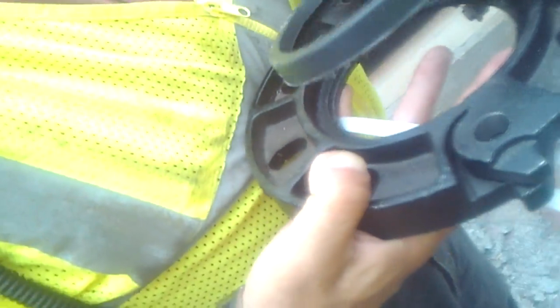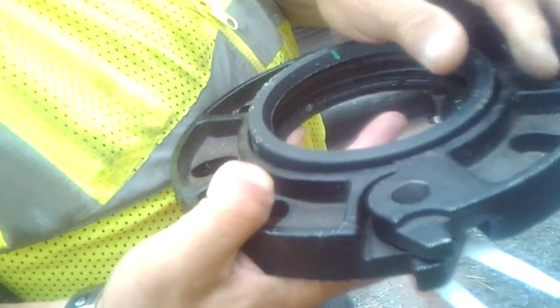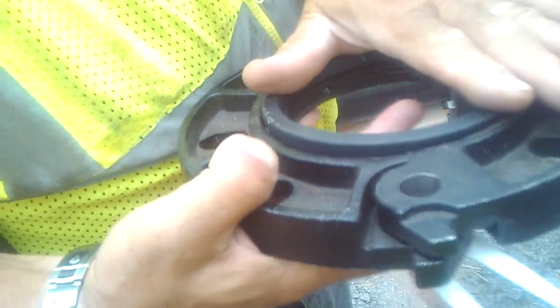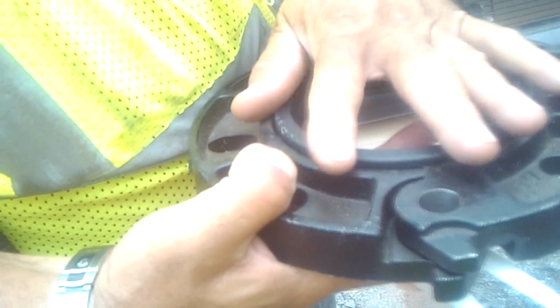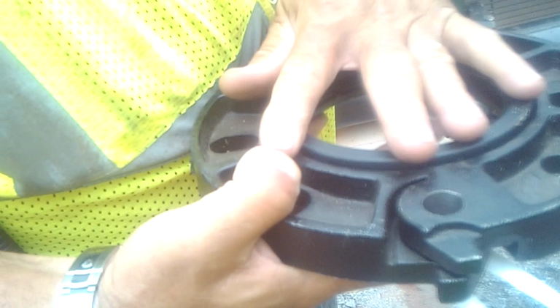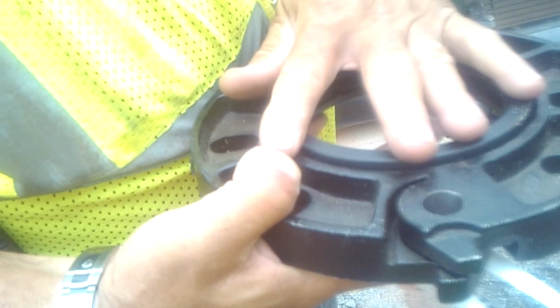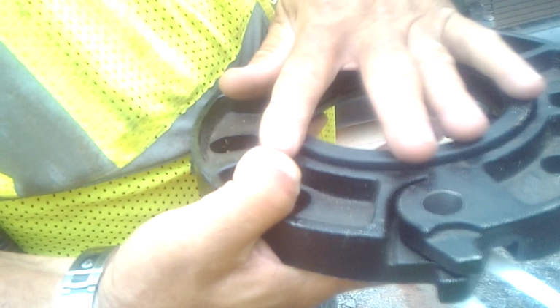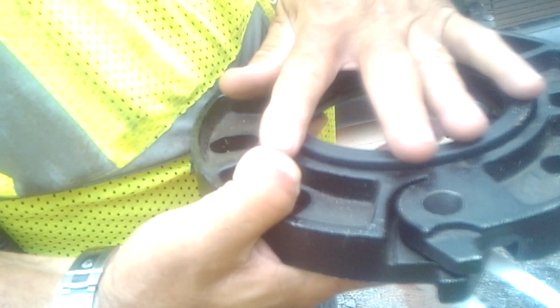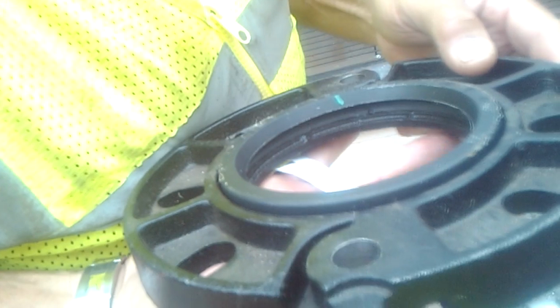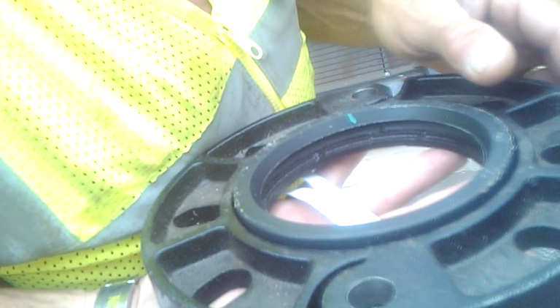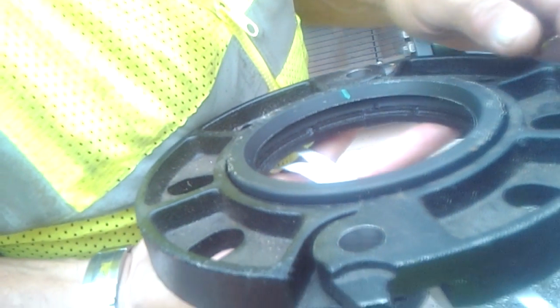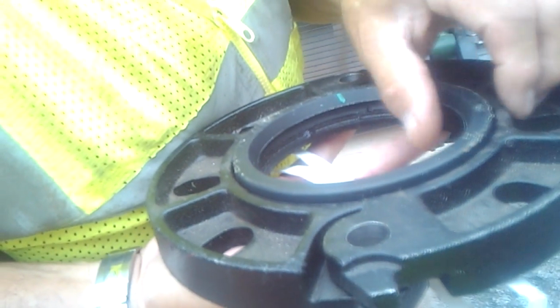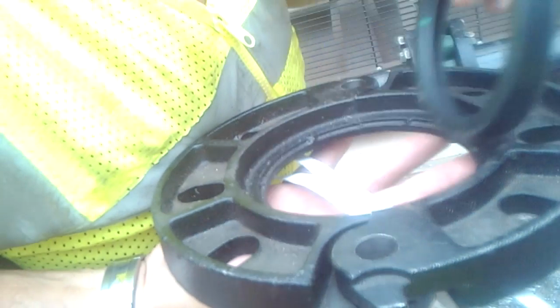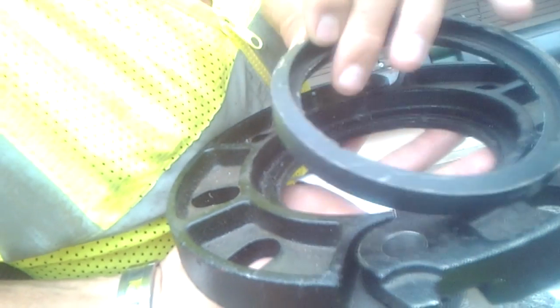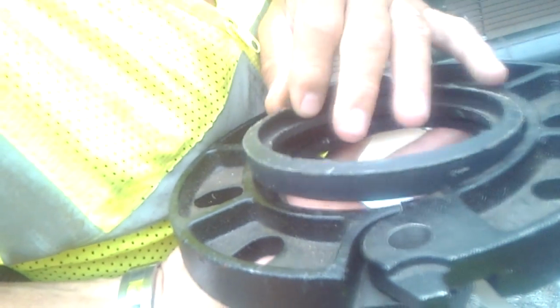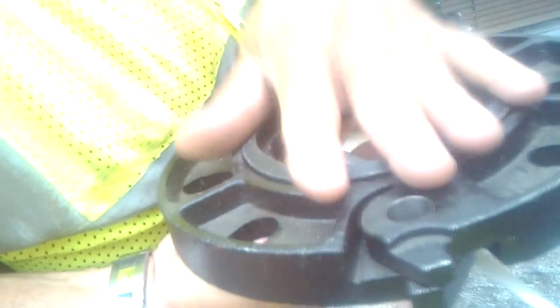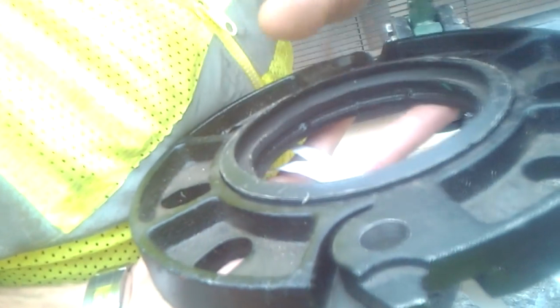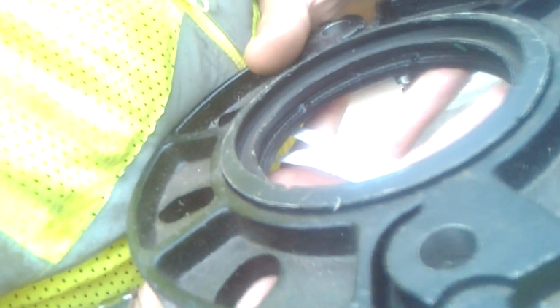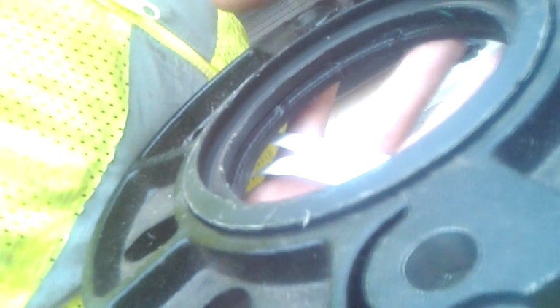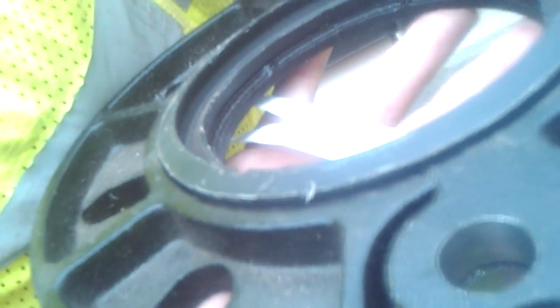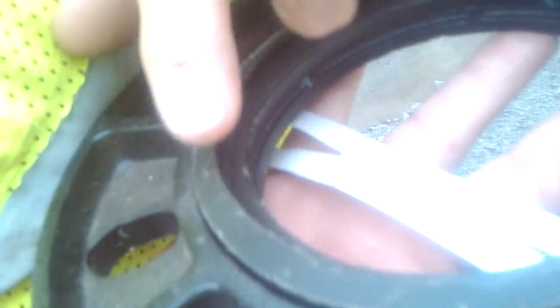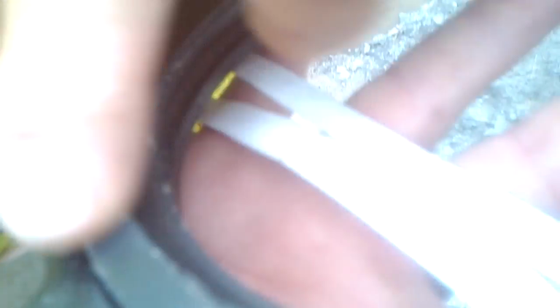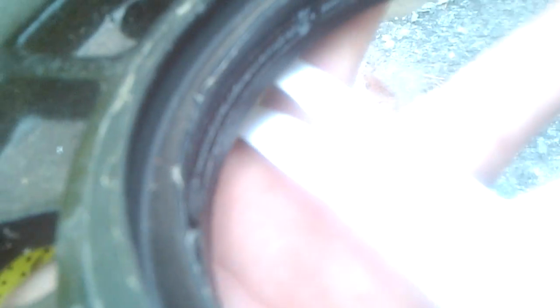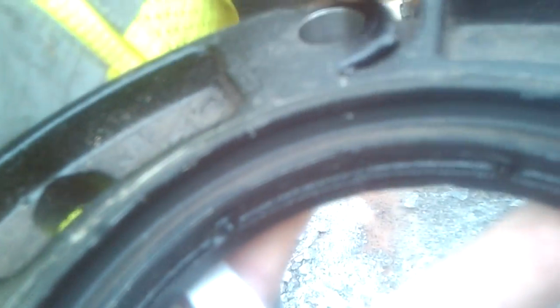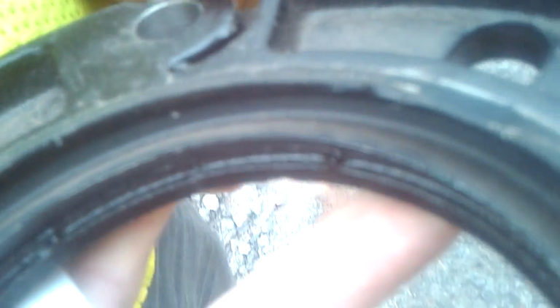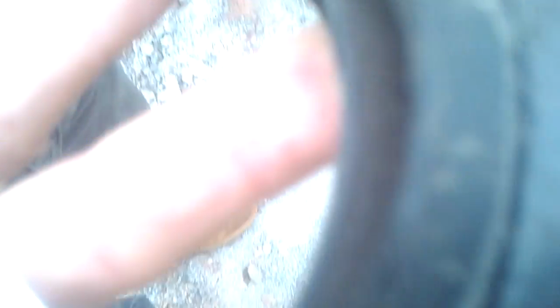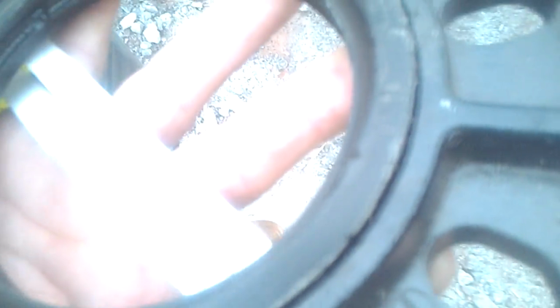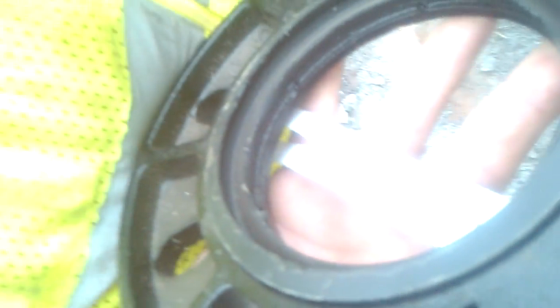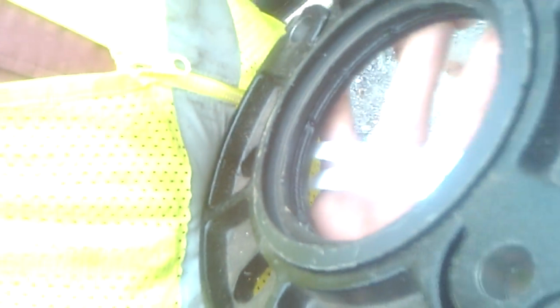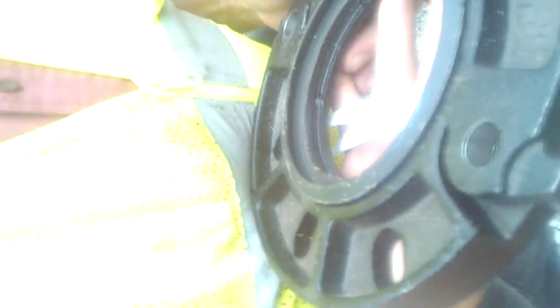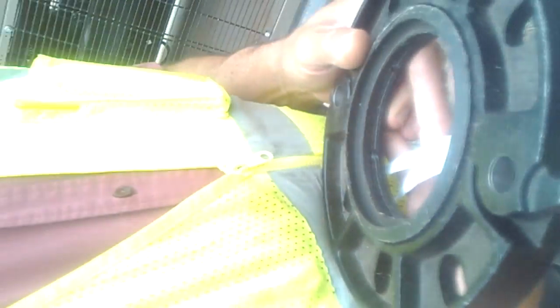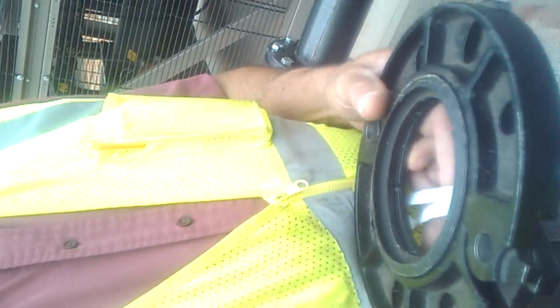This is the incorrect way. The correct way is to put them in with the flat side down inside the flange, so you've got the beveled side facing up. That's the only way this will hold. Do not put it down this way.